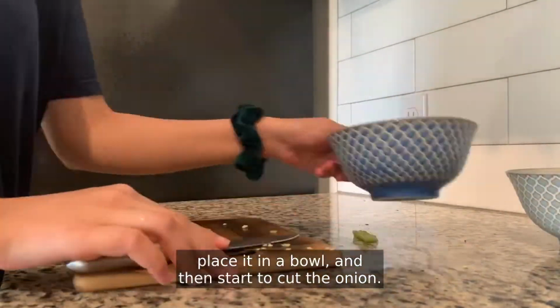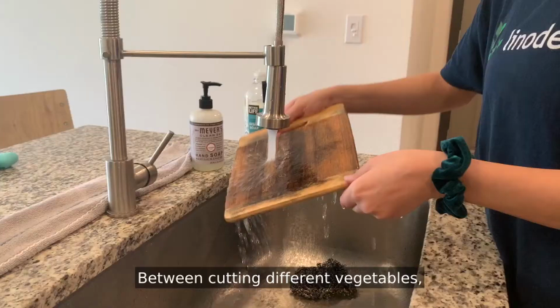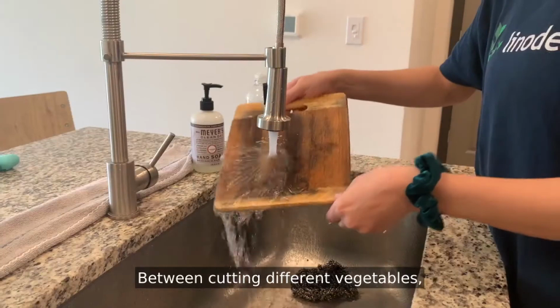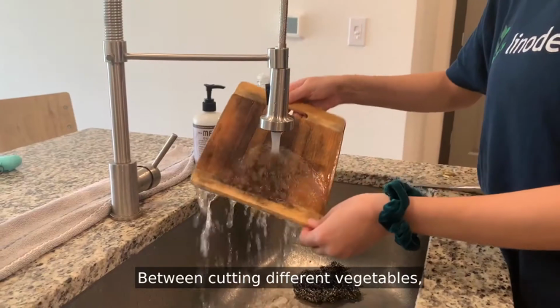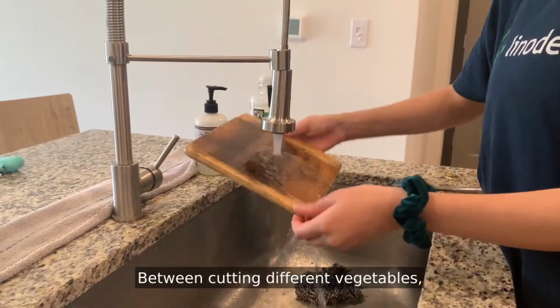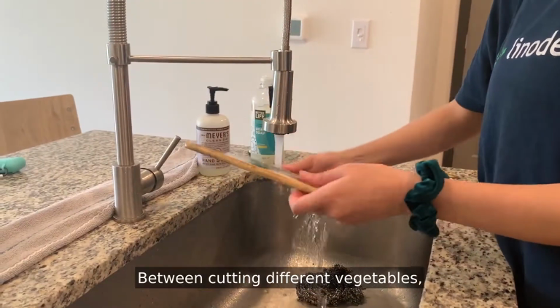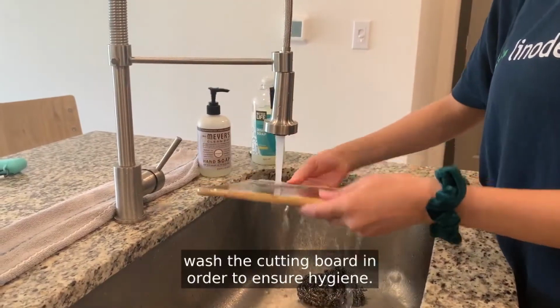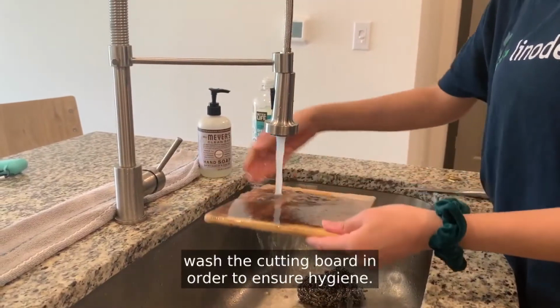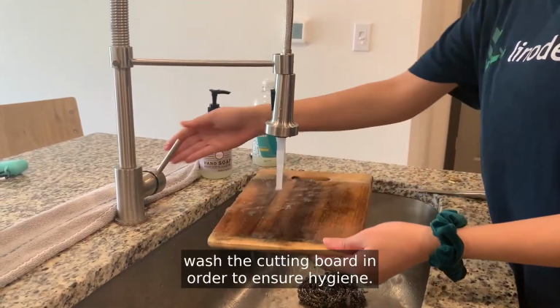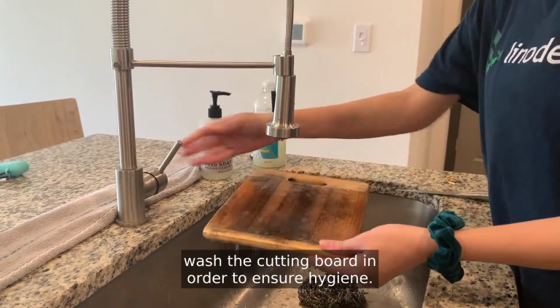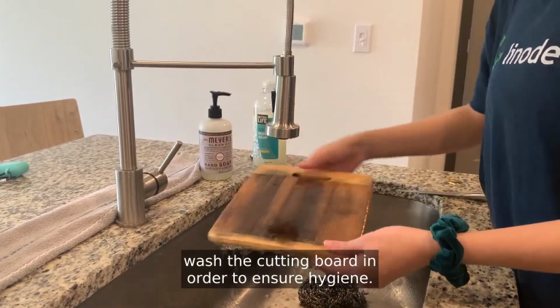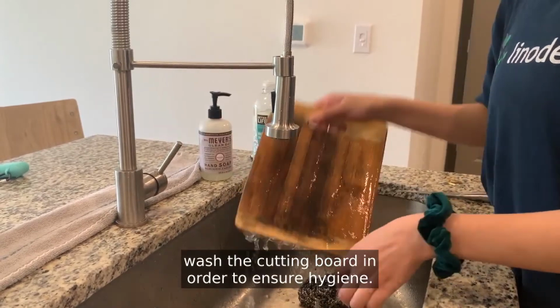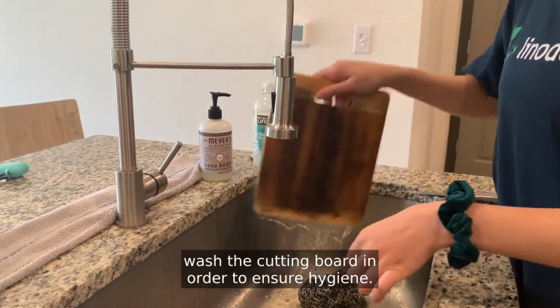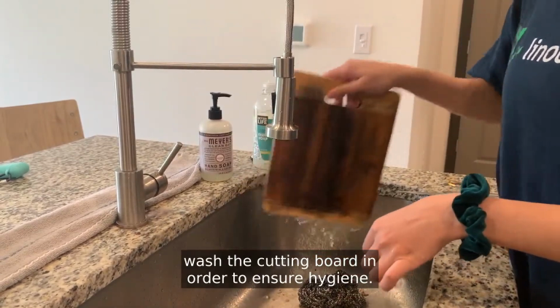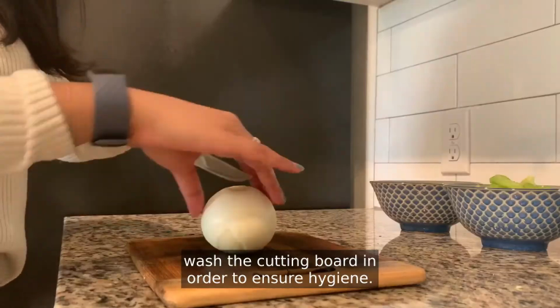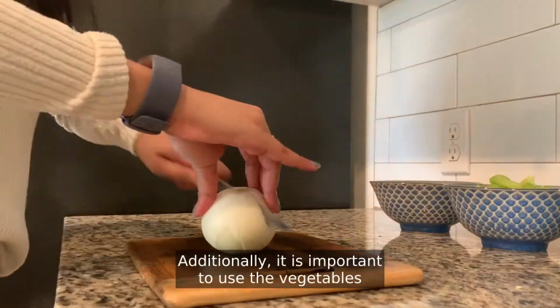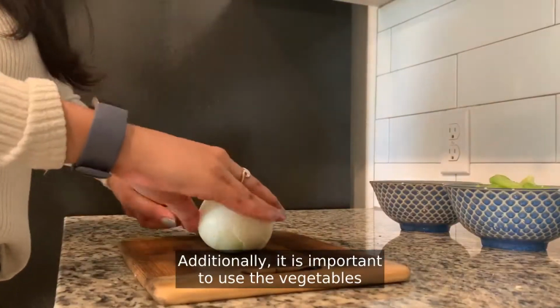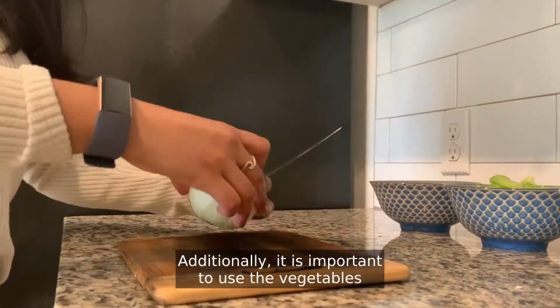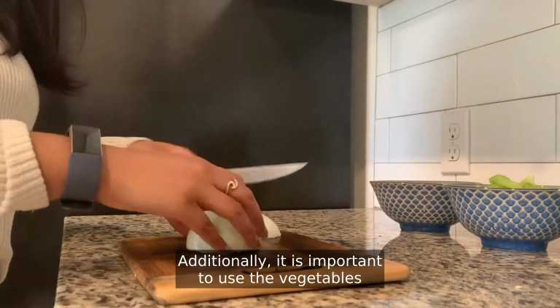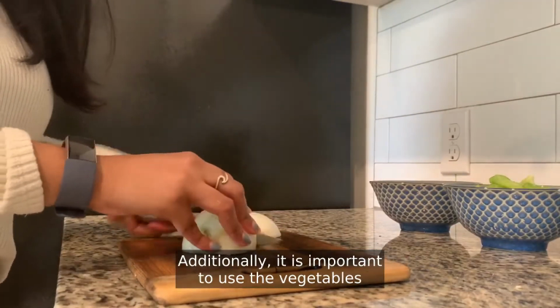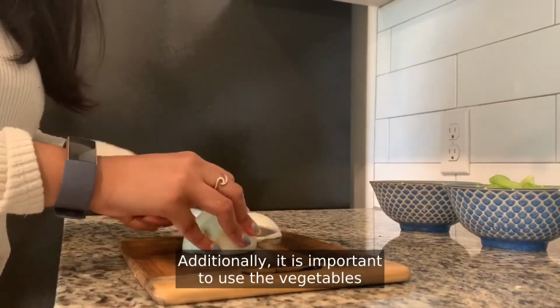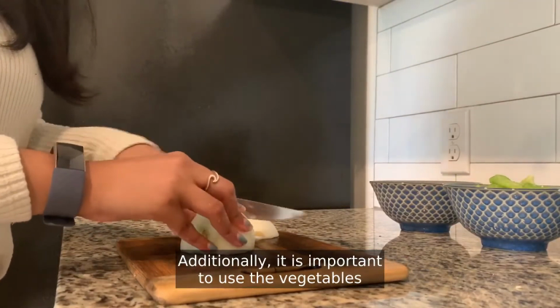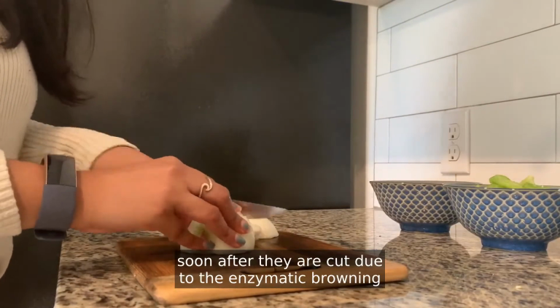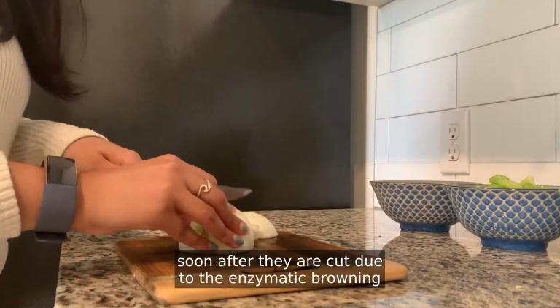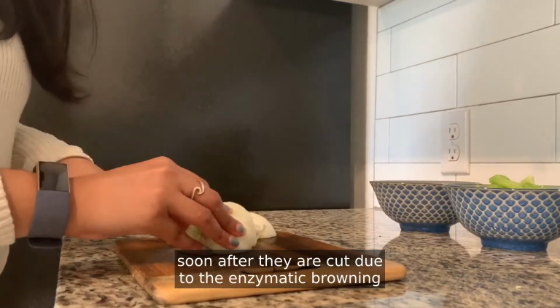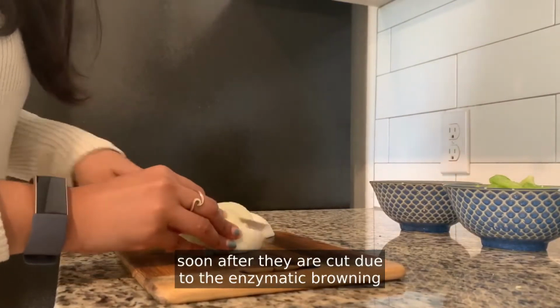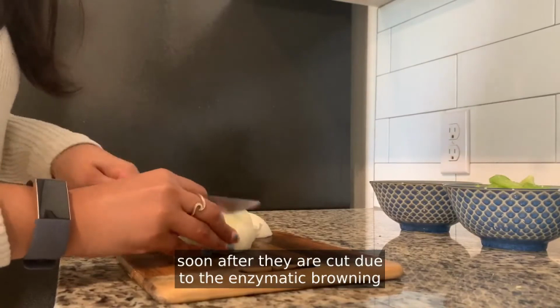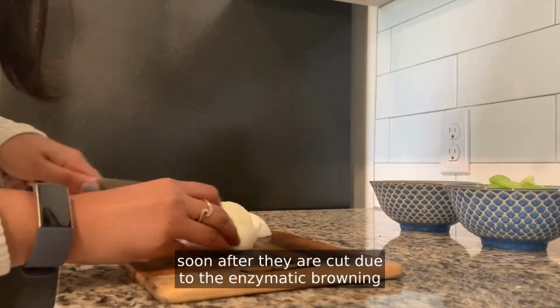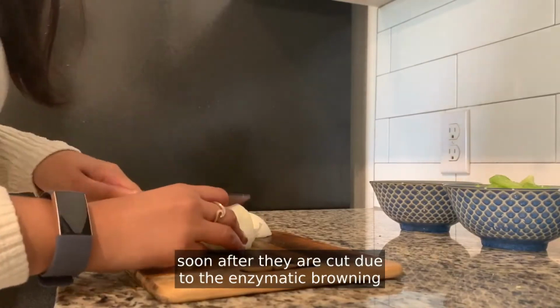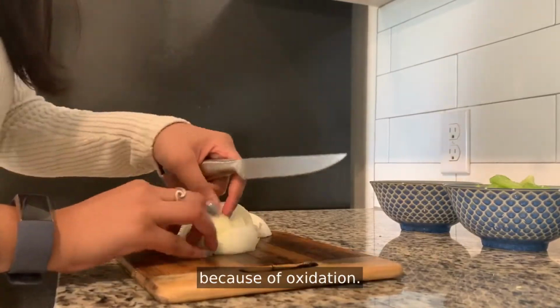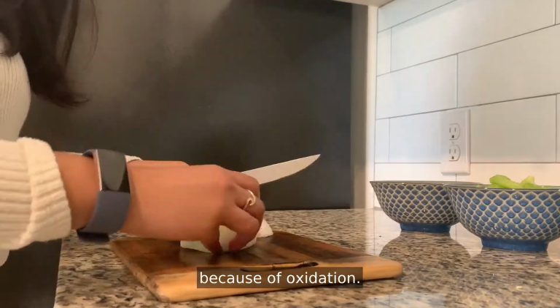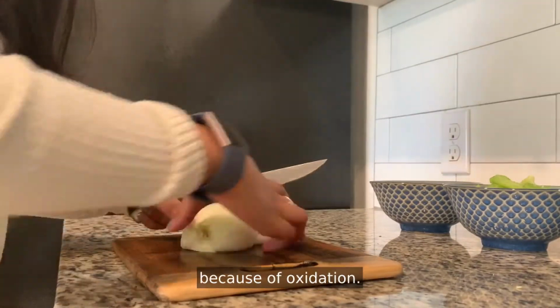Between cutting different vegetables, wash the cutting board in order to ensure hygiene. Additionally, it is important to use the vegetables soon after they are cut due to enzymatic browning because of oxidation.